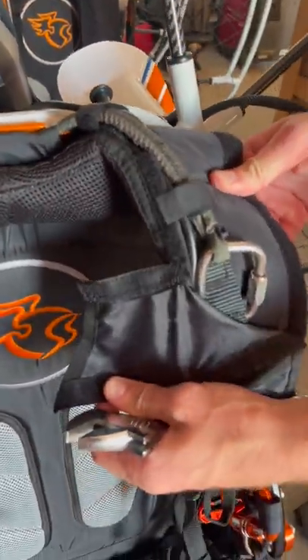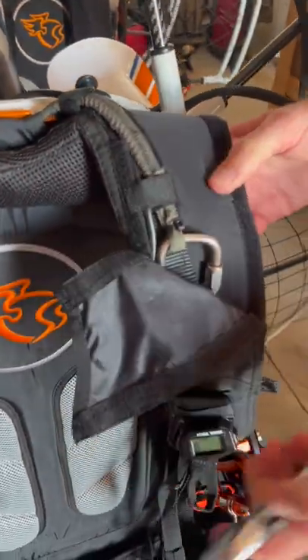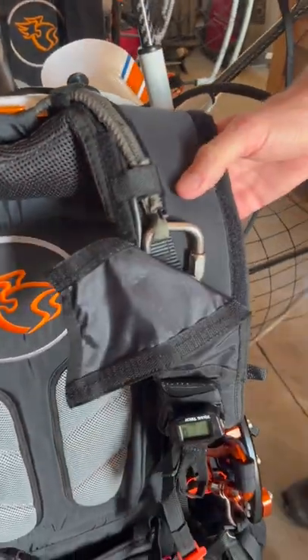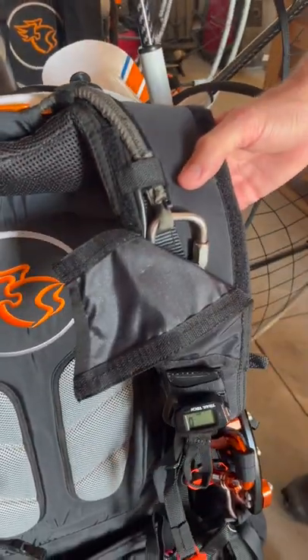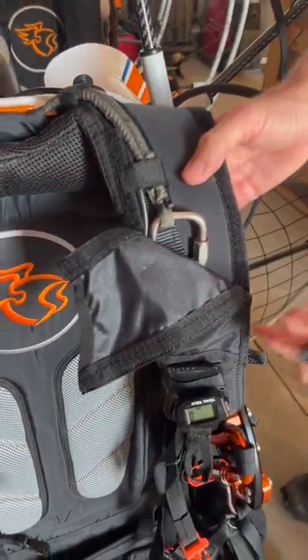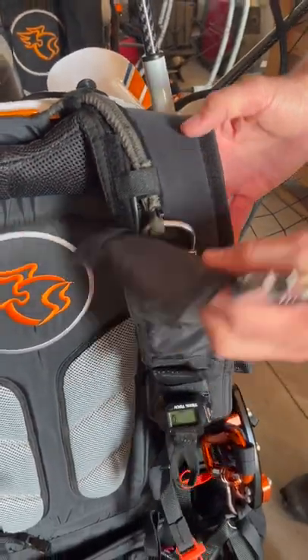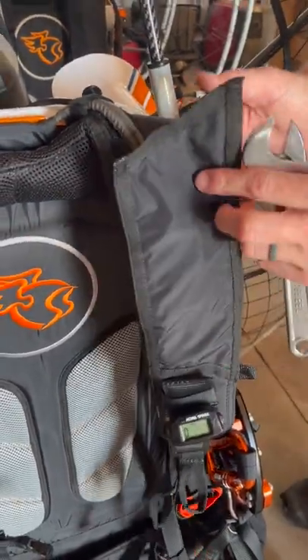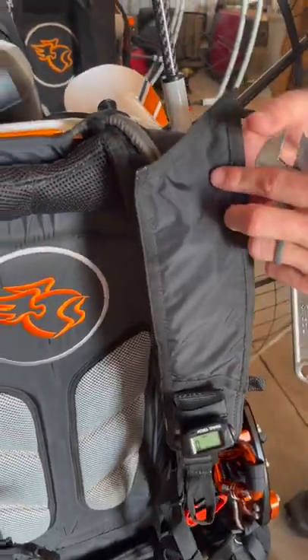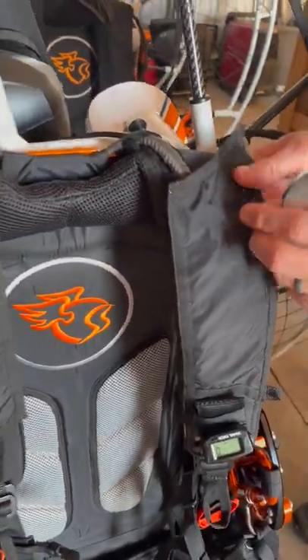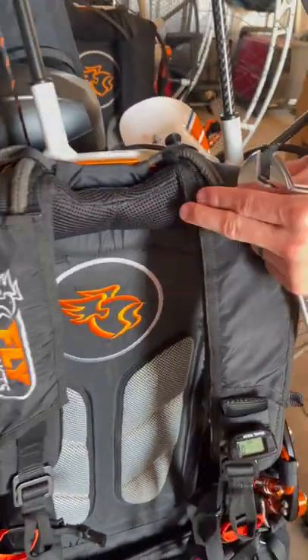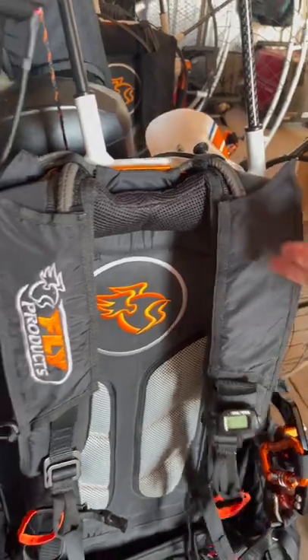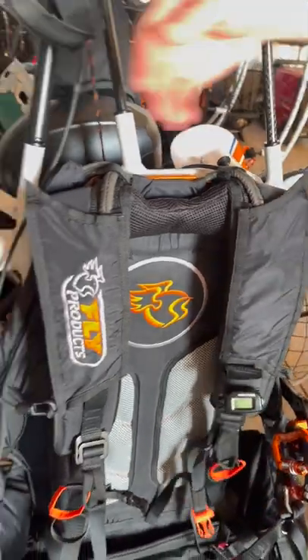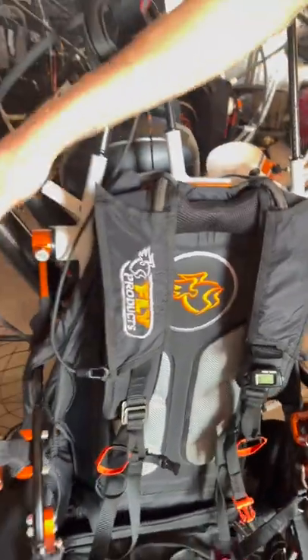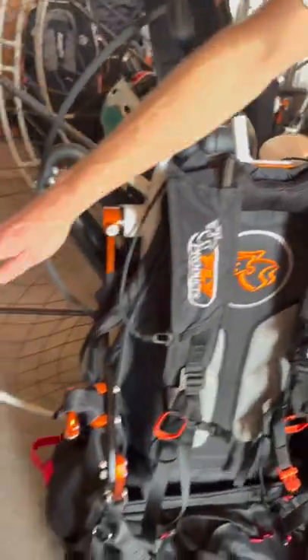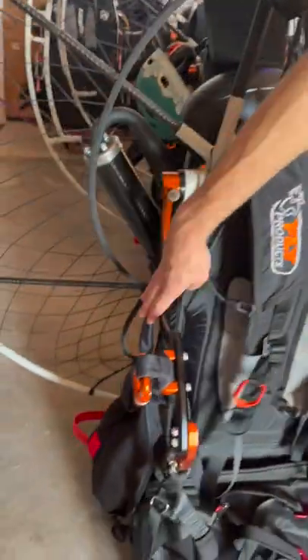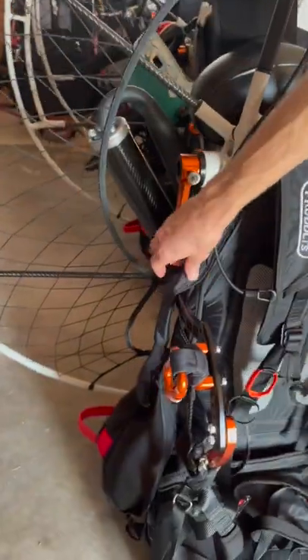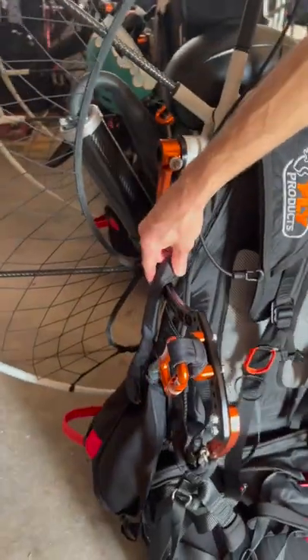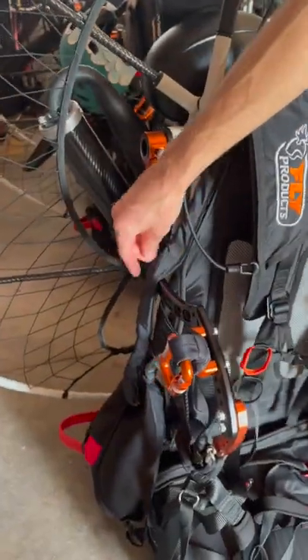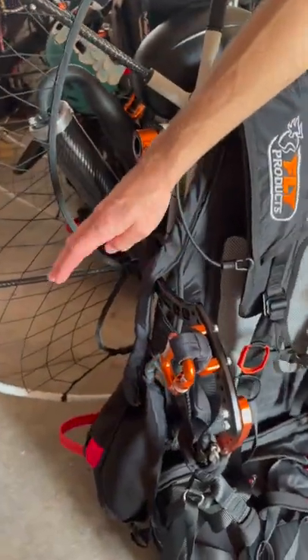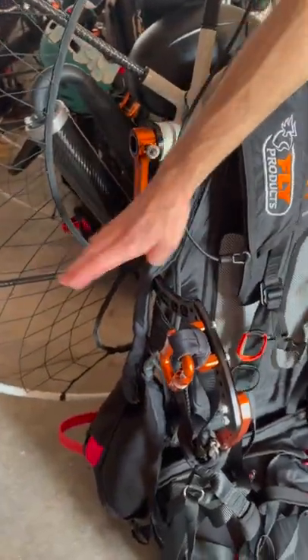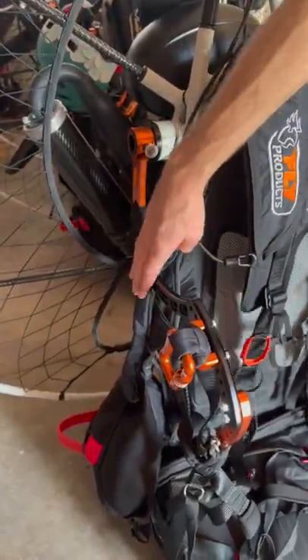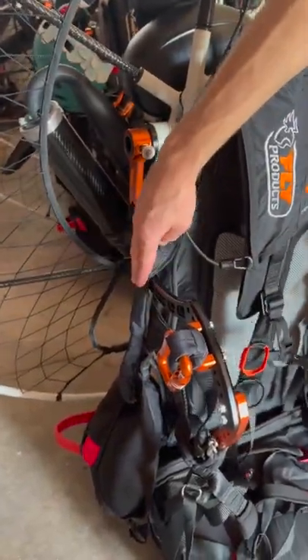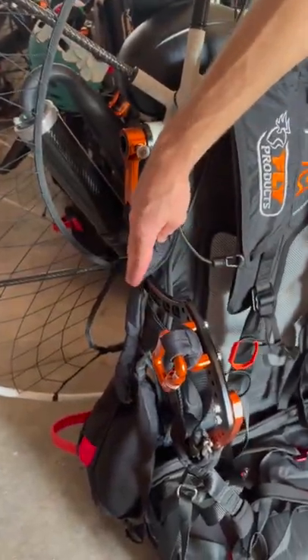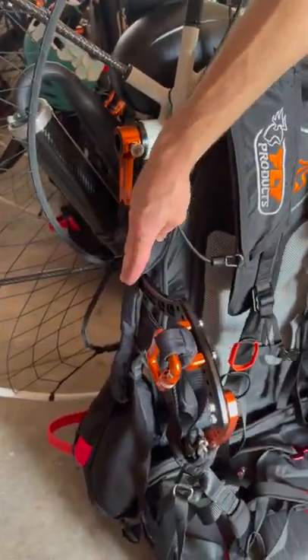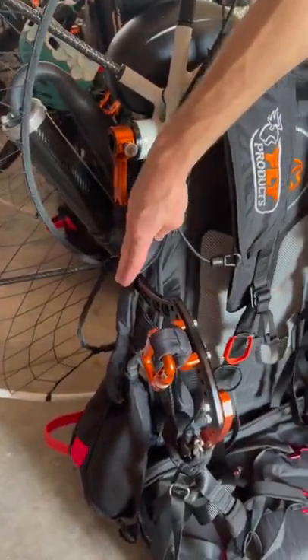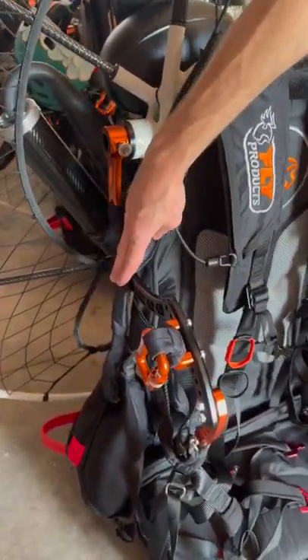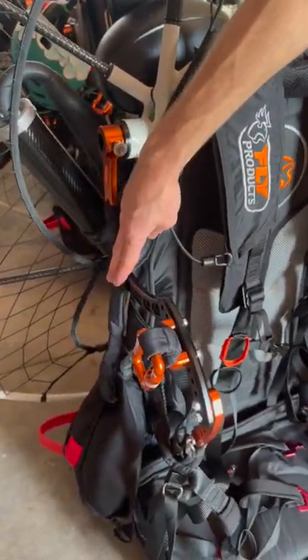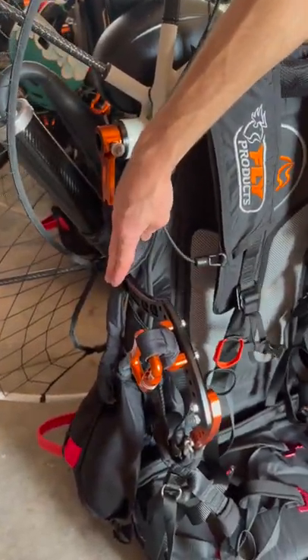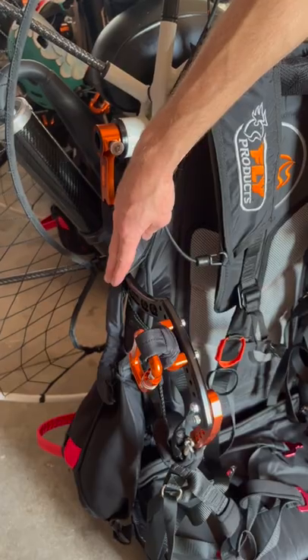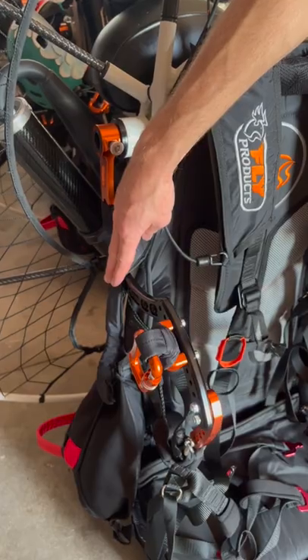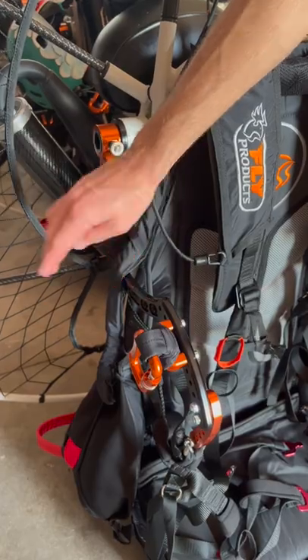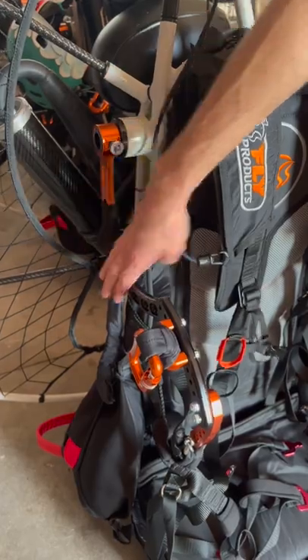Same thing on this side. And for the final thing, we want to make sure that the reserve bridle is over the swing arm. Have a good one, guys.